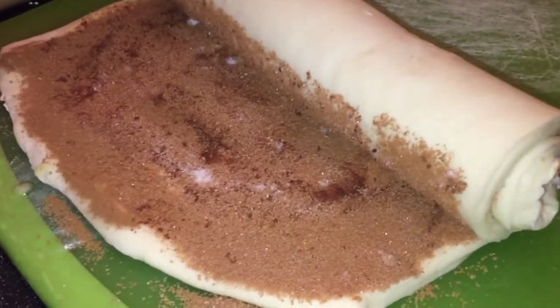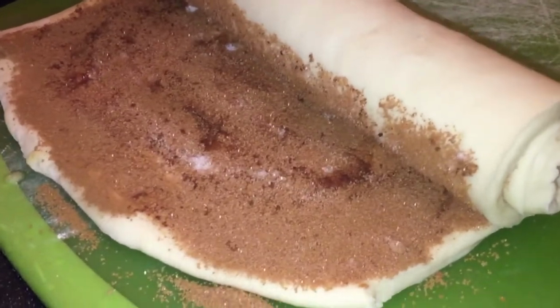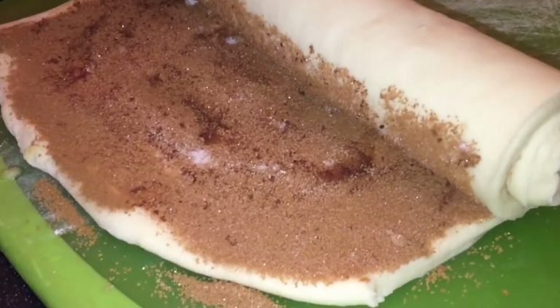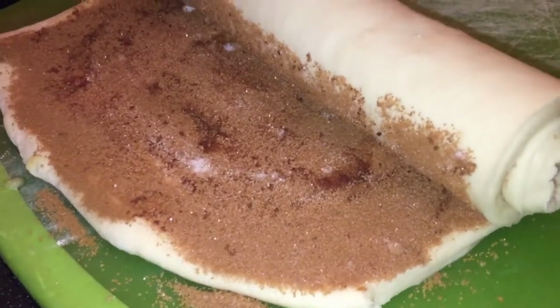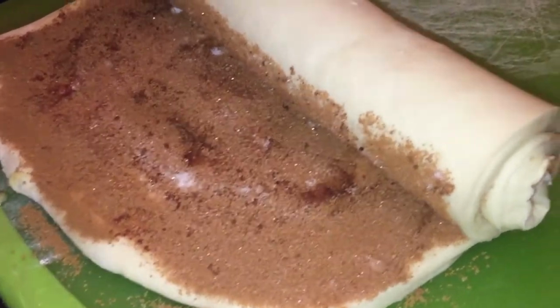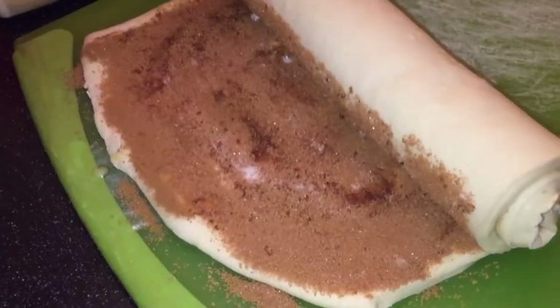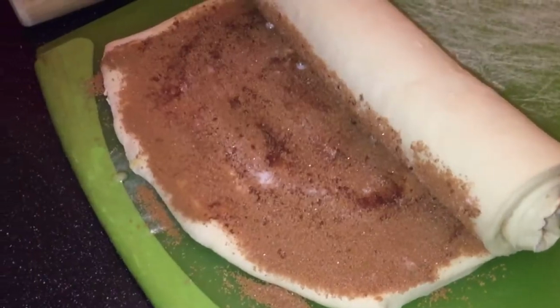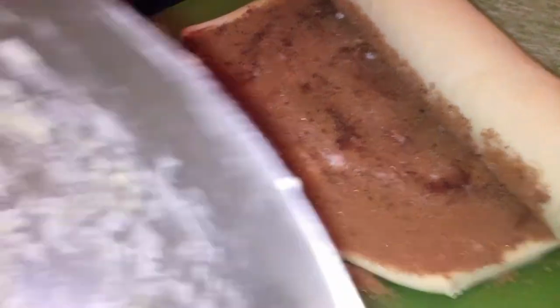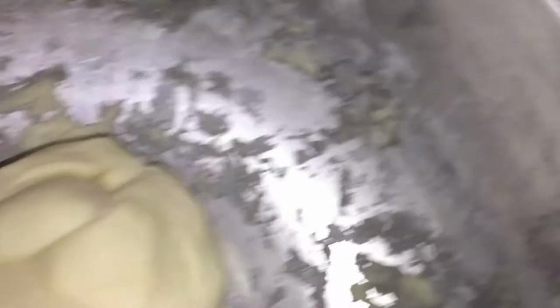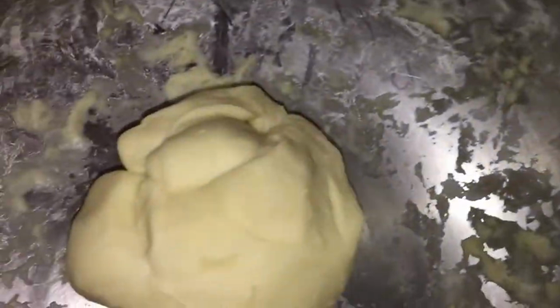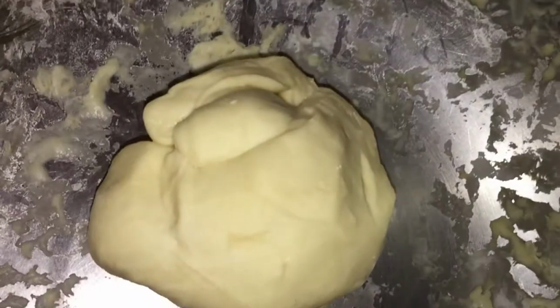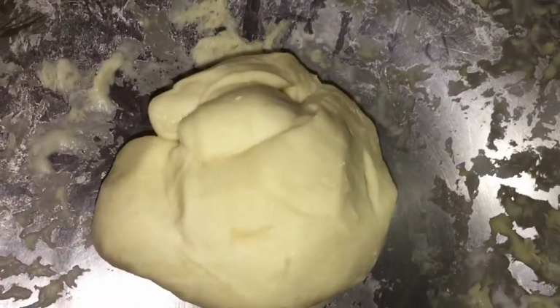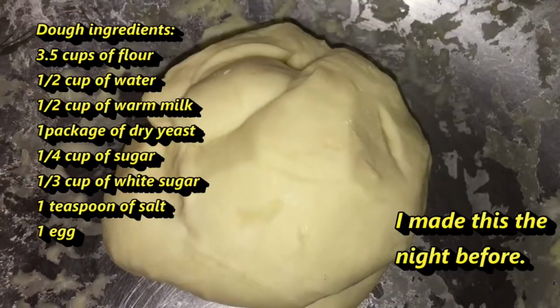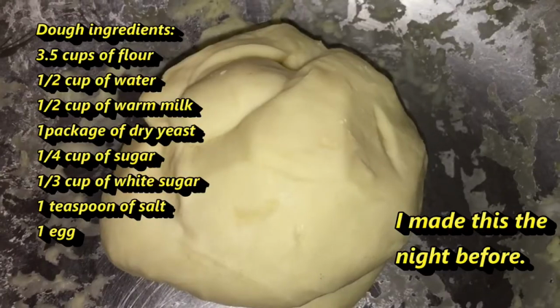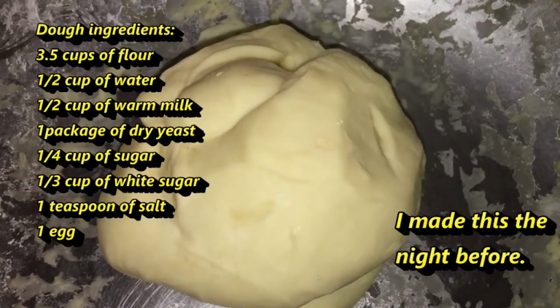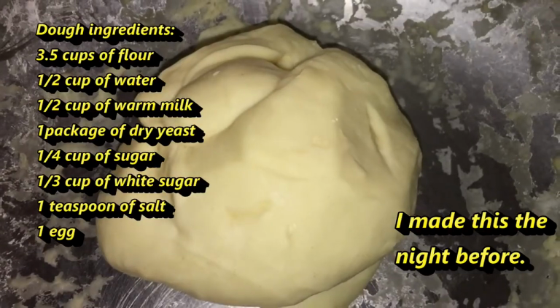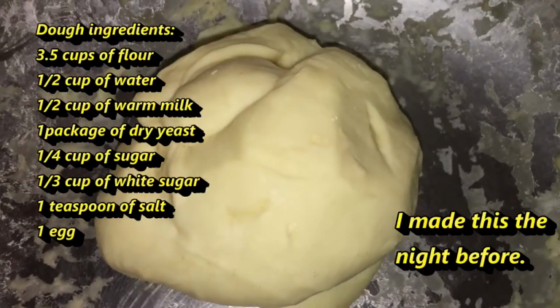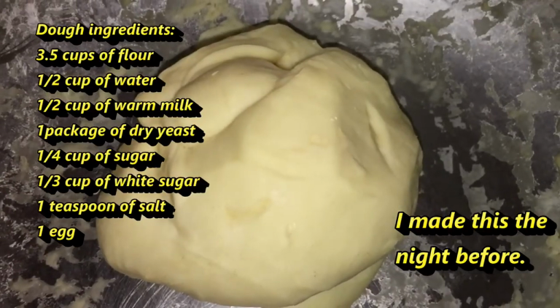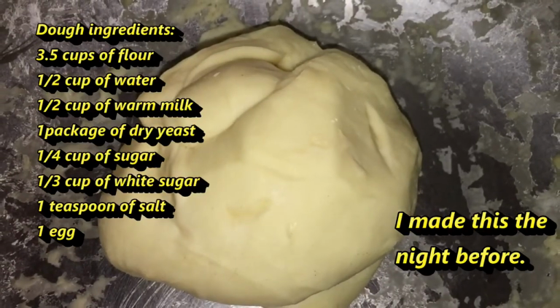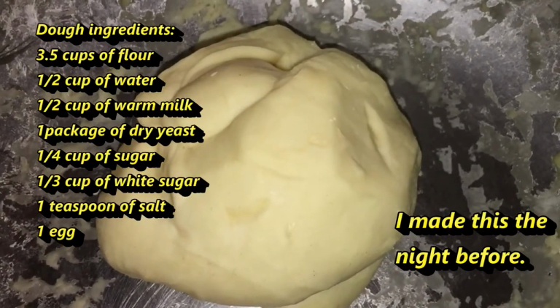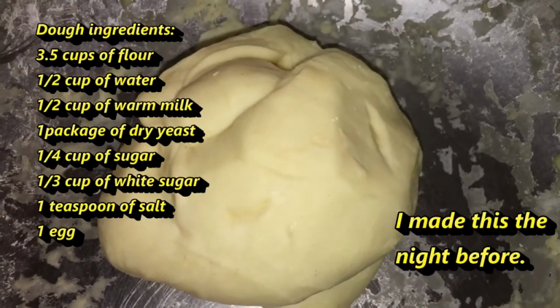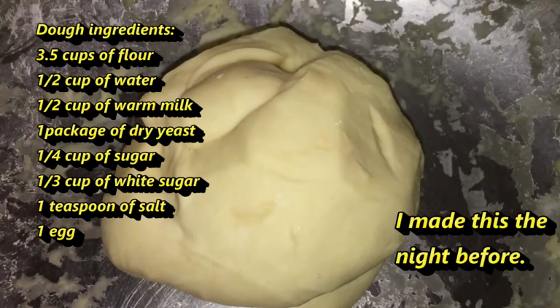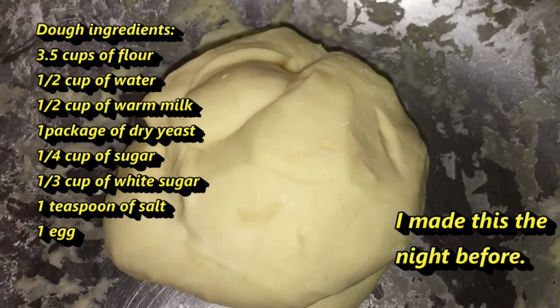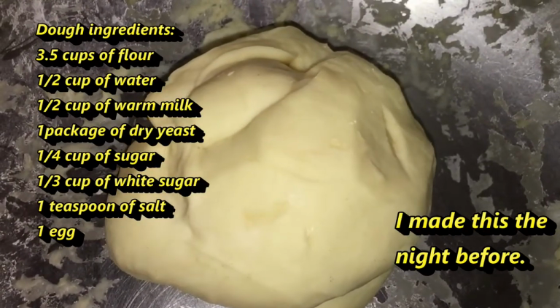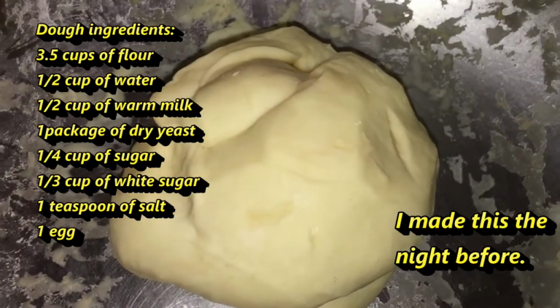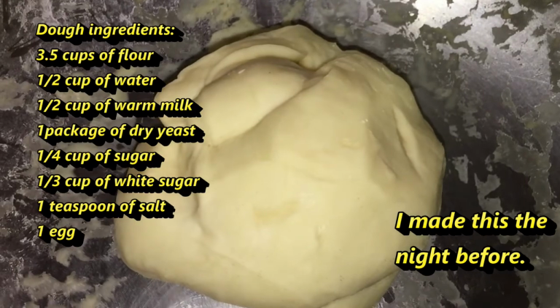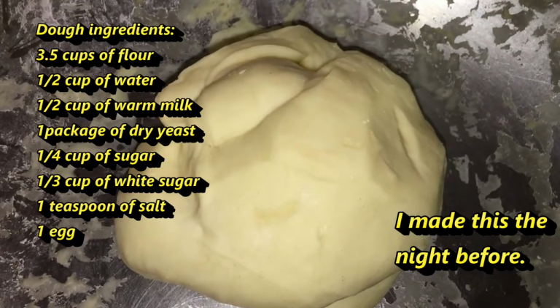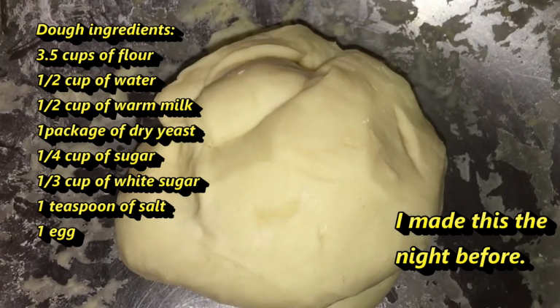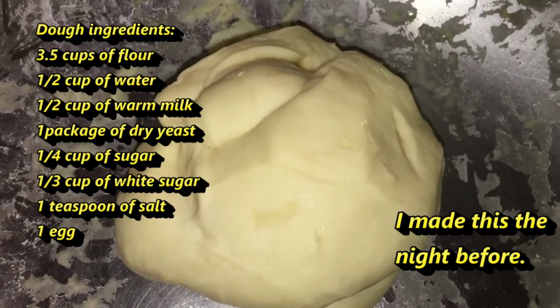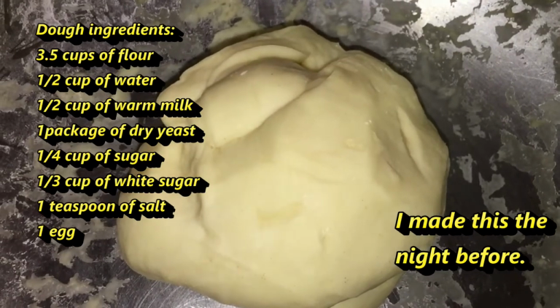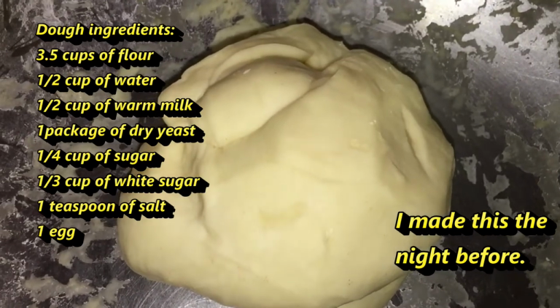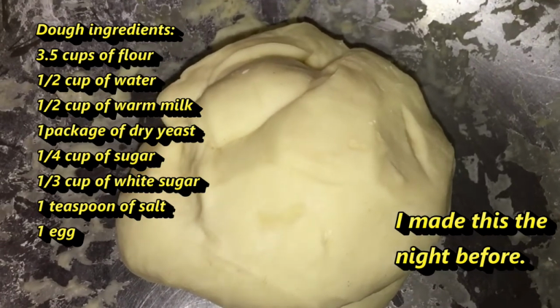I made it myself. This is my dough. I use flour, water, milk, sugar, and a bit of salt and yeast.